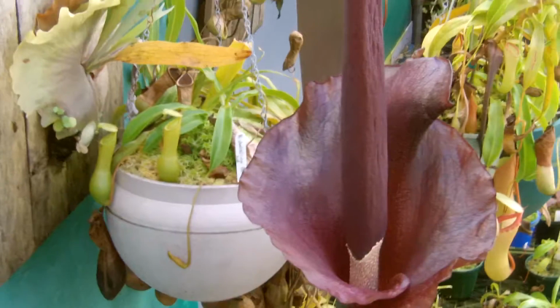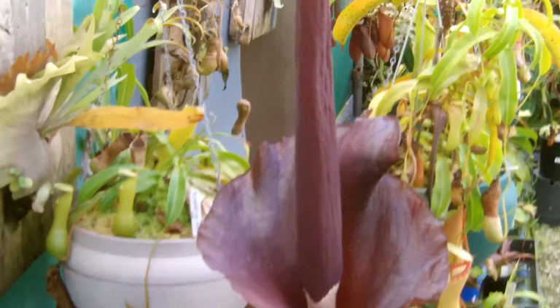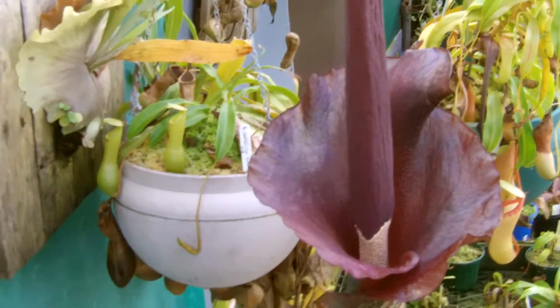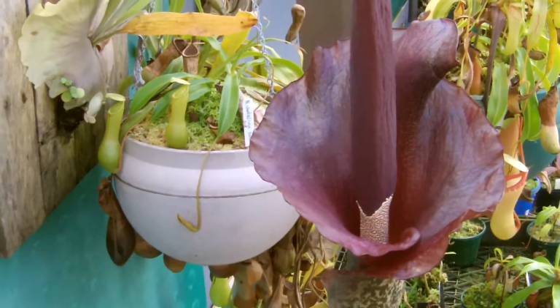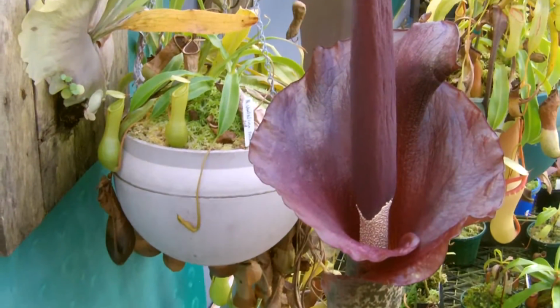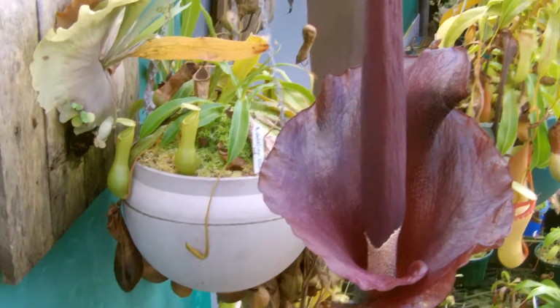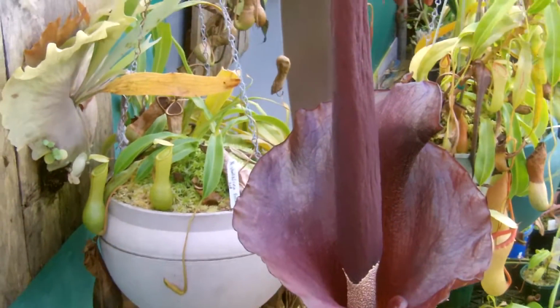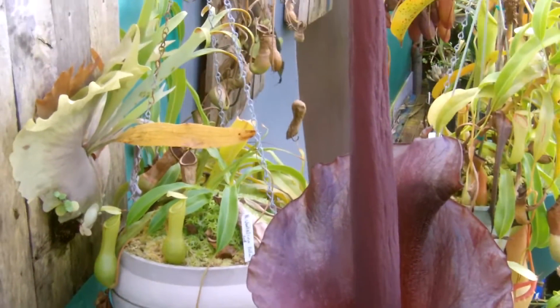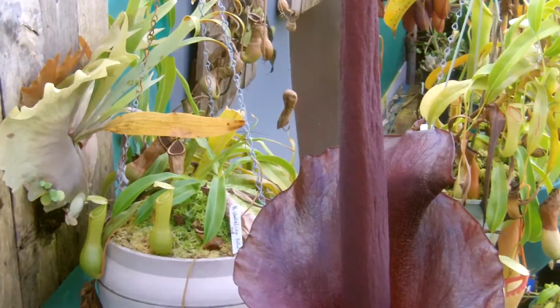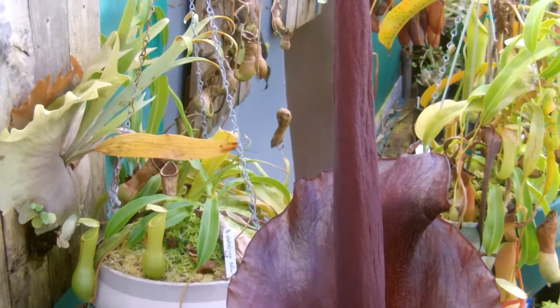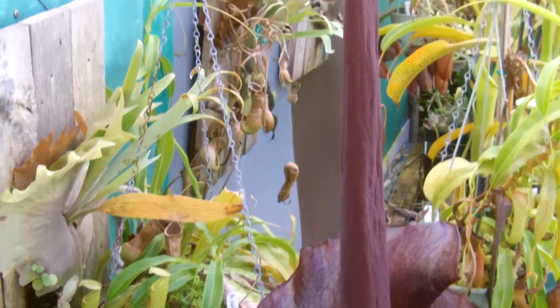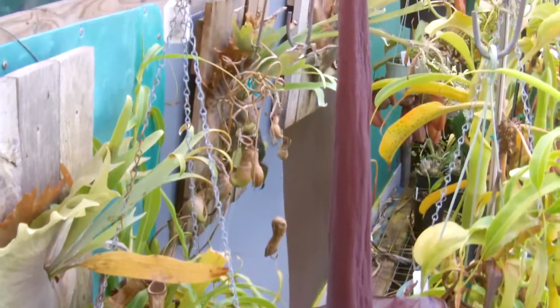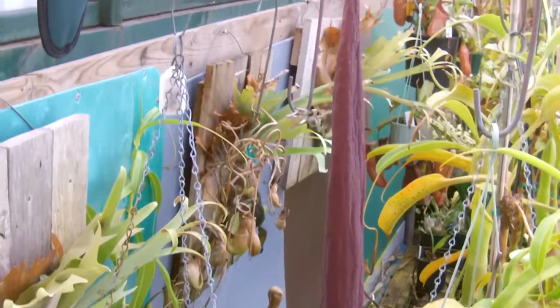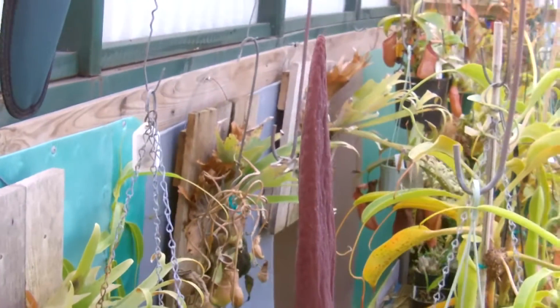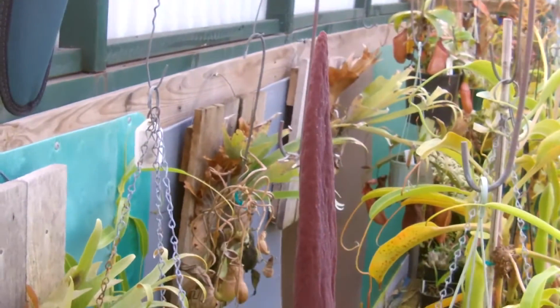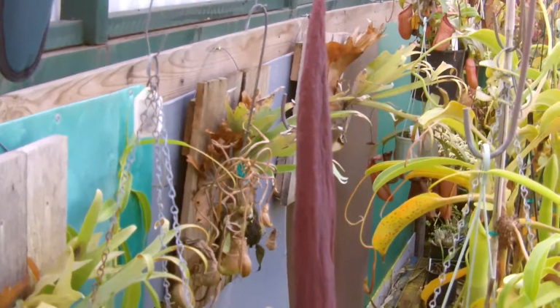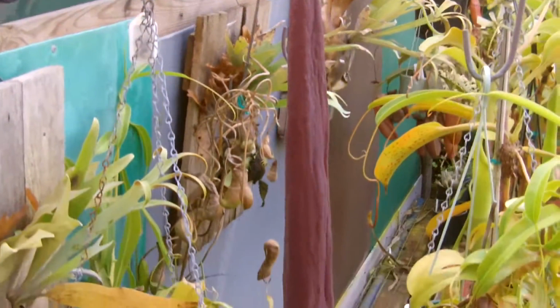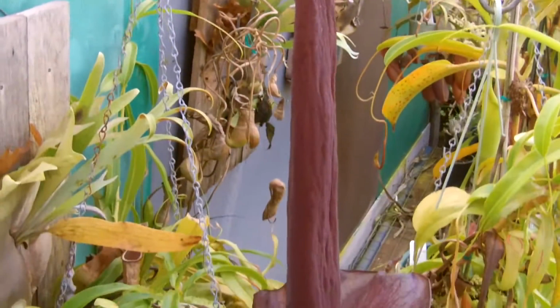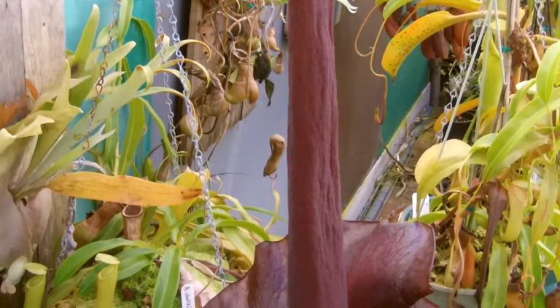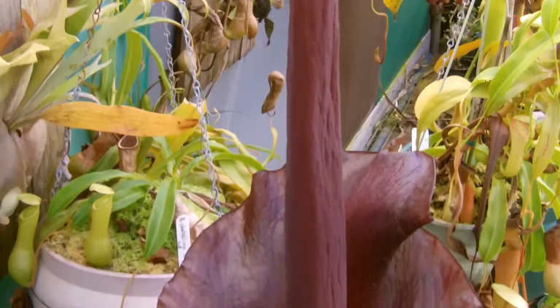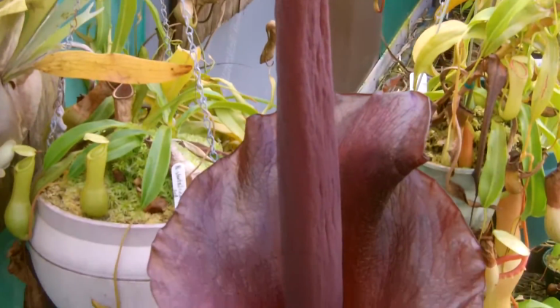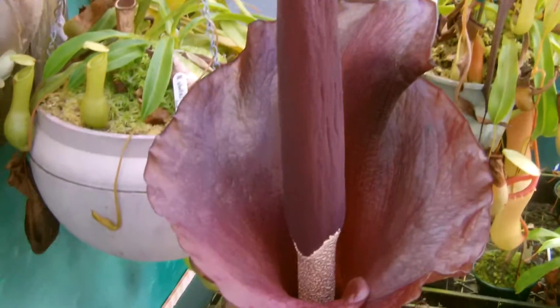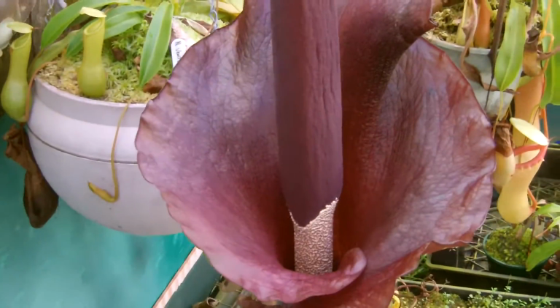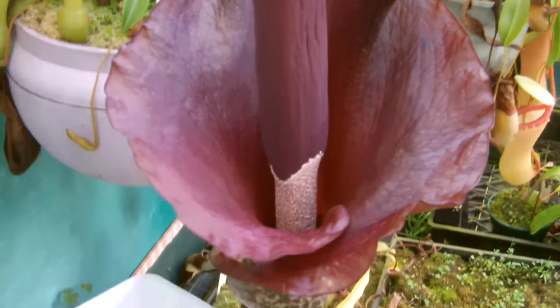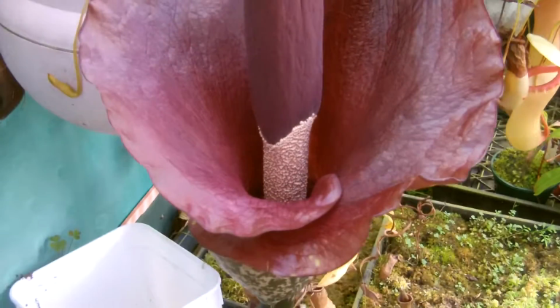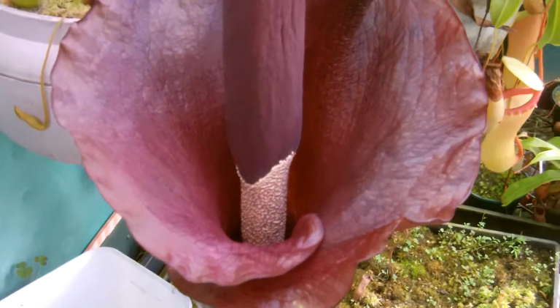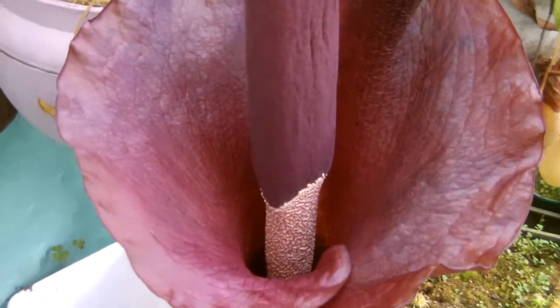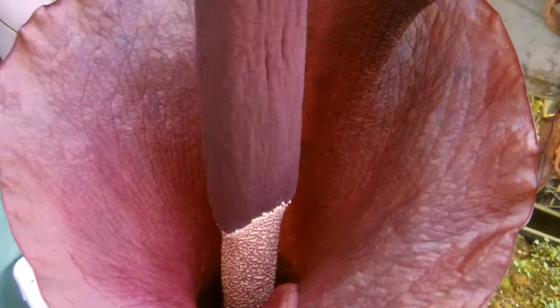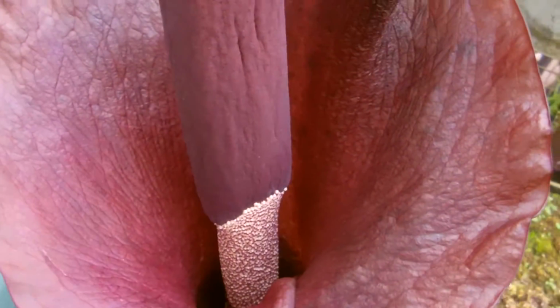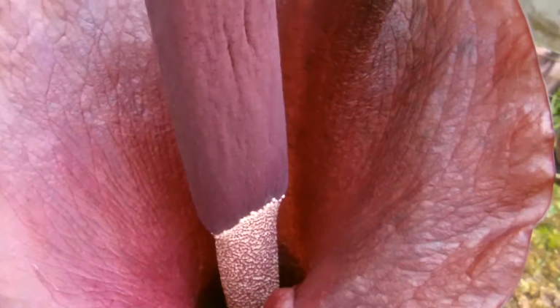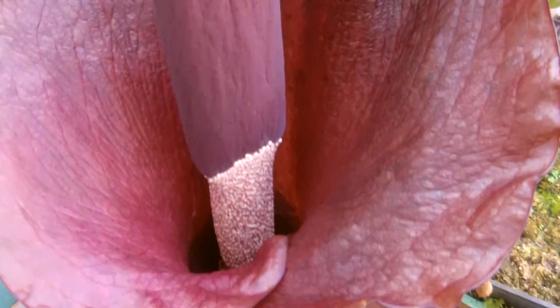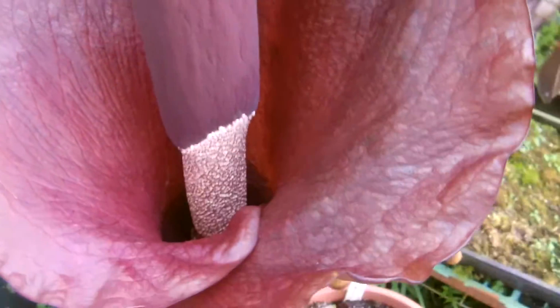Here's an Amorphophallus. This is a konjac. If you're standing where I'm standing, it stinks. Smells like a dead rat.